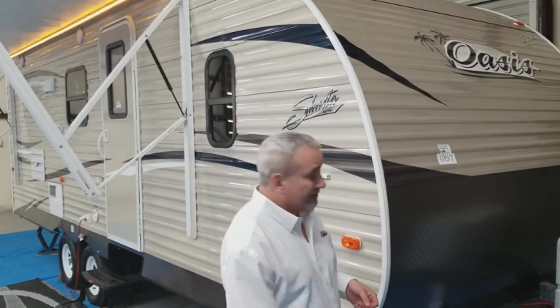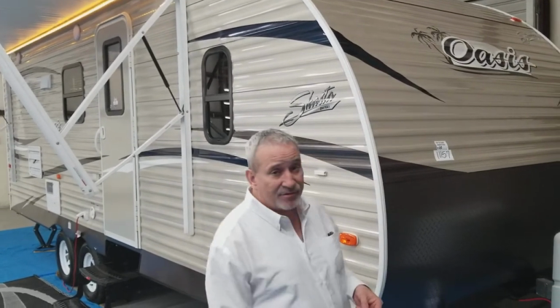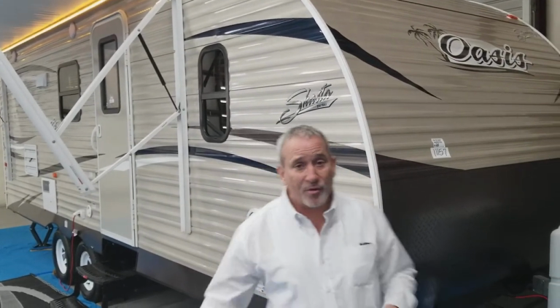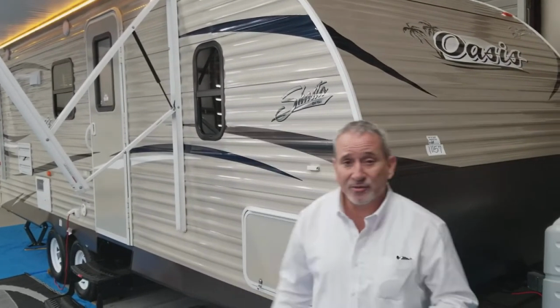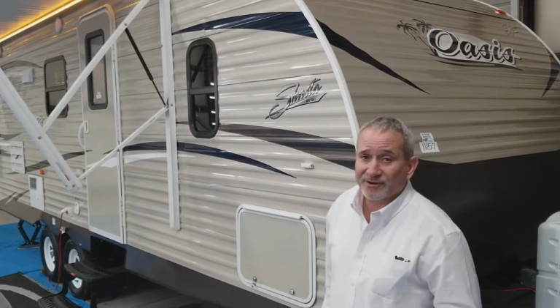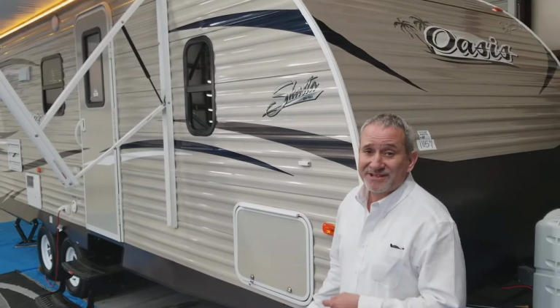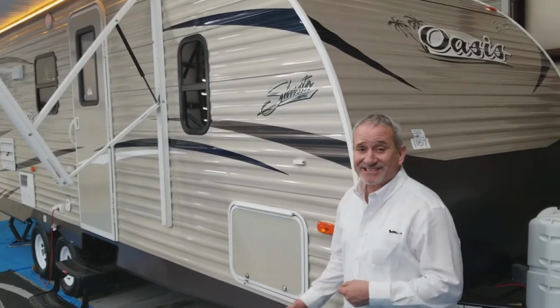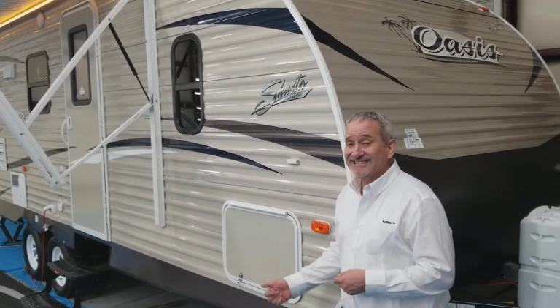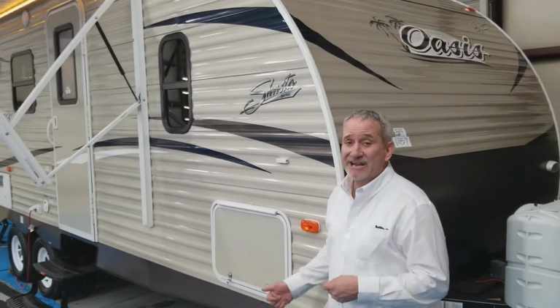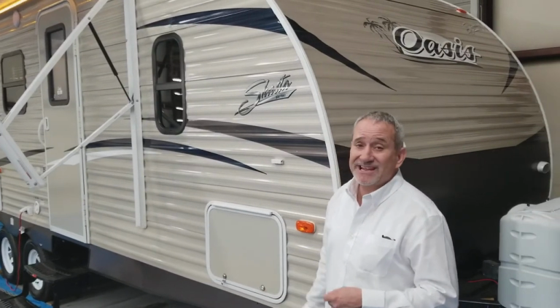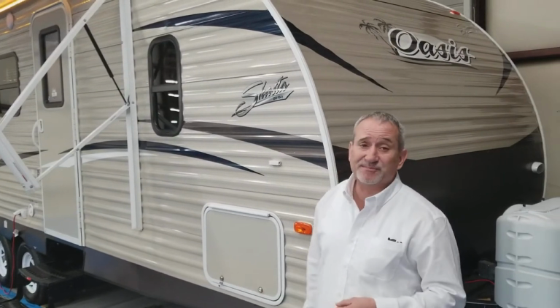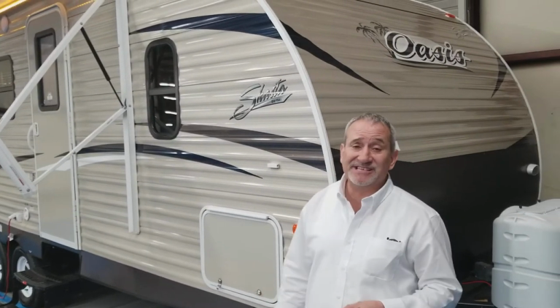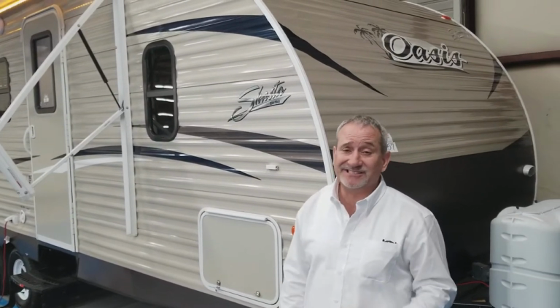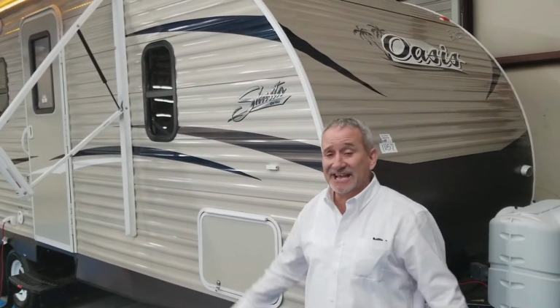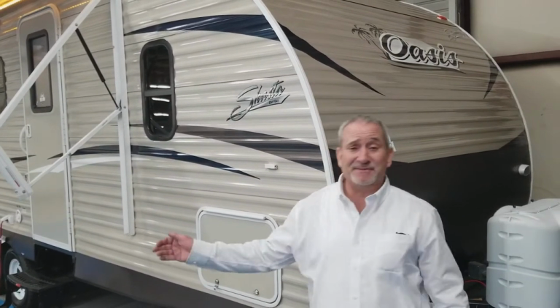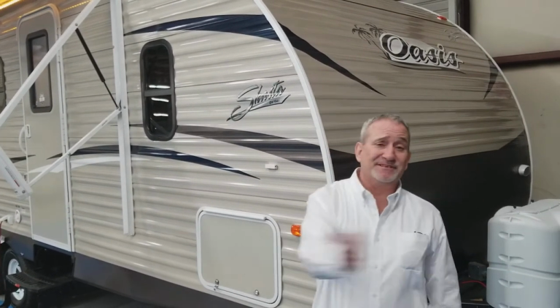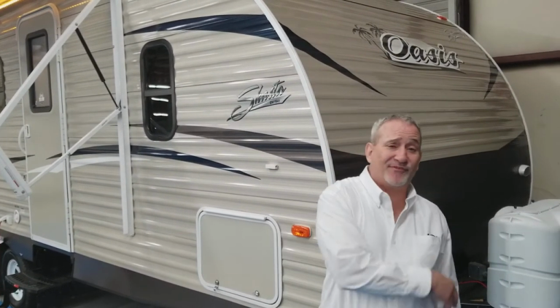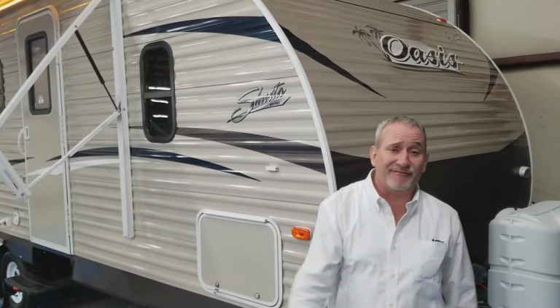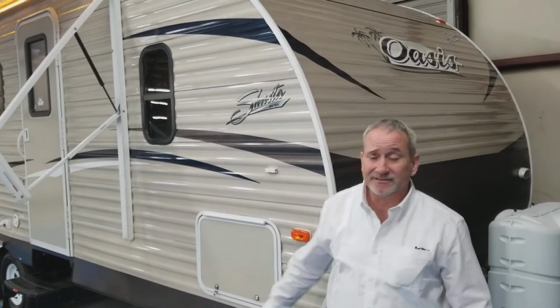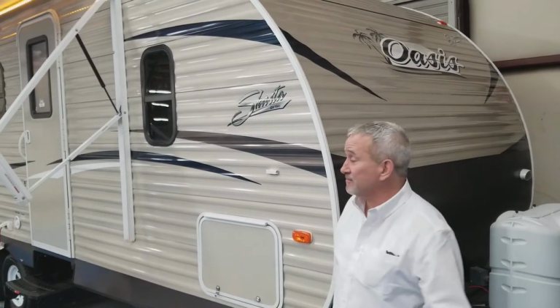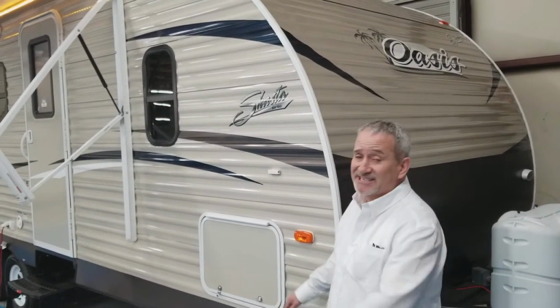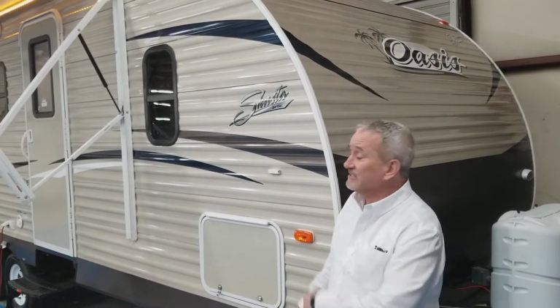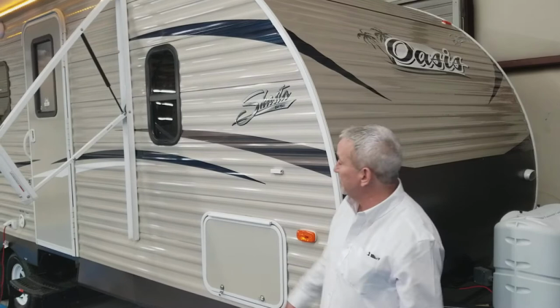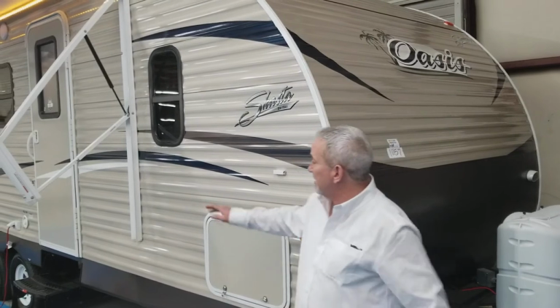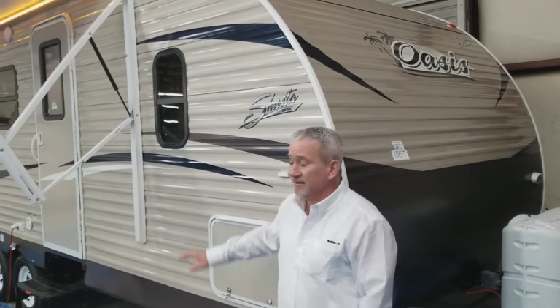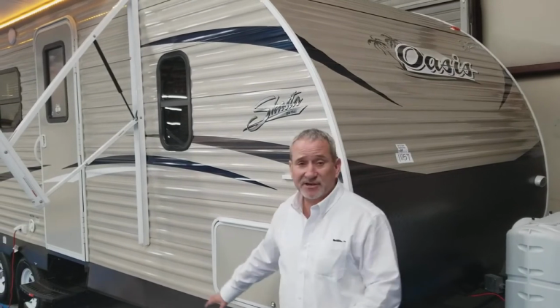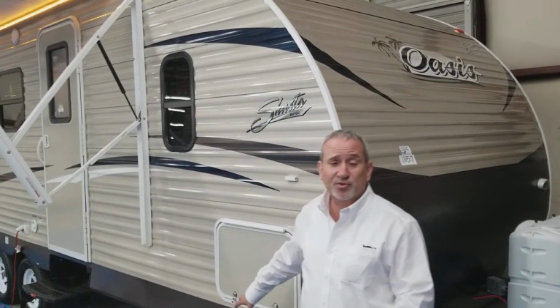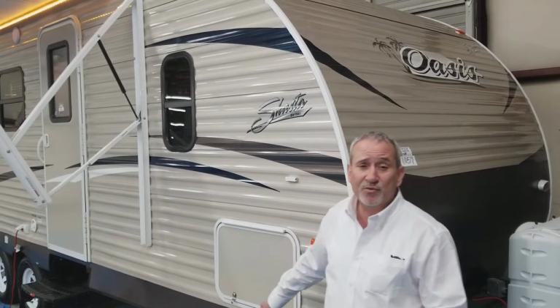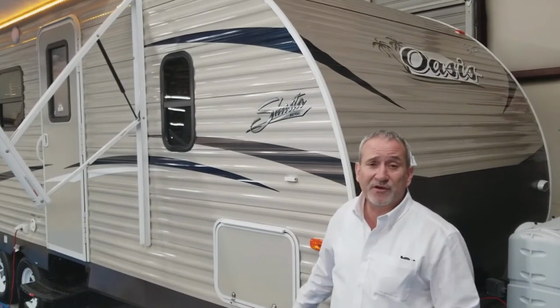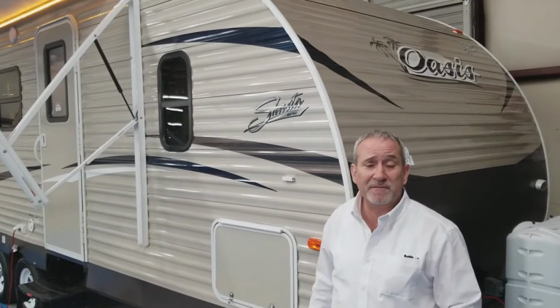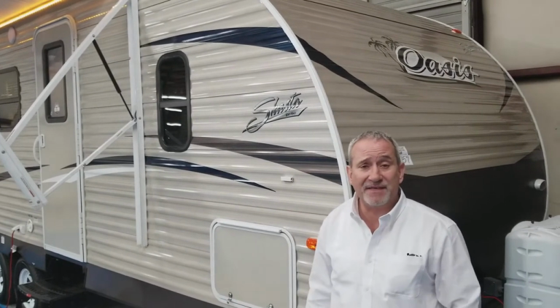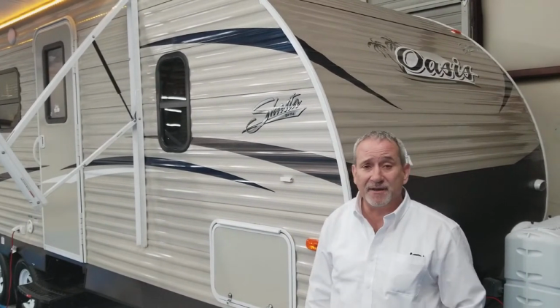Today we're going to do a walk around on a 2018 Oasis by Shasta. Shasta's been in business forever, since the mid-60s. This is their little 21-foot rear bath model.